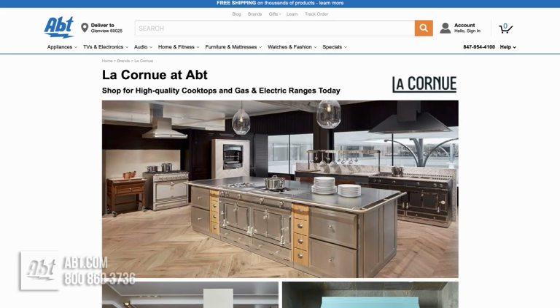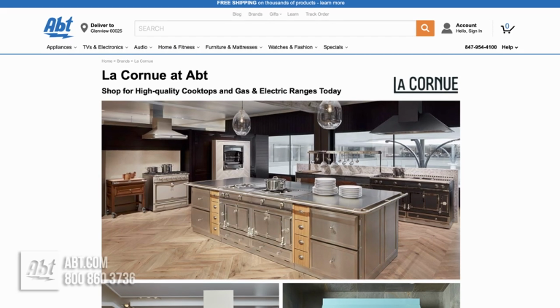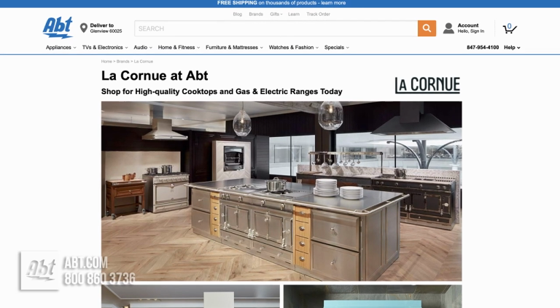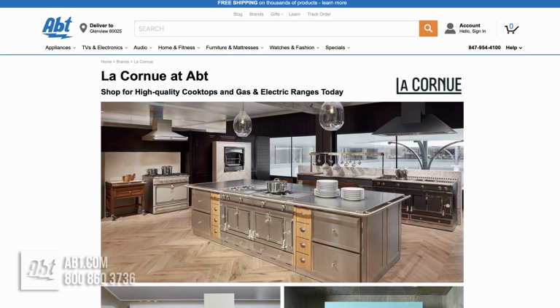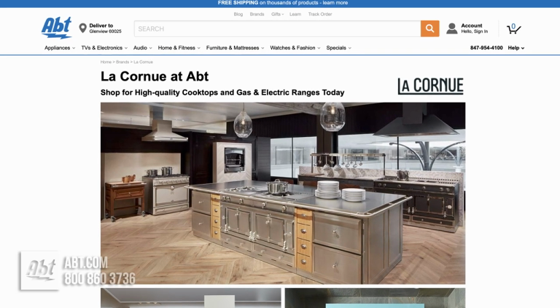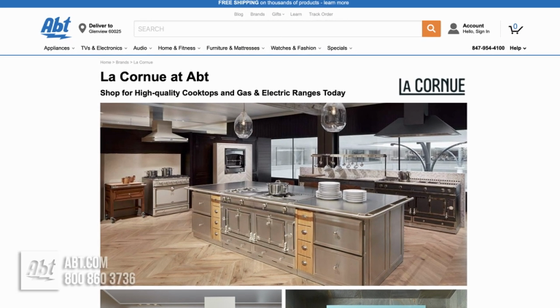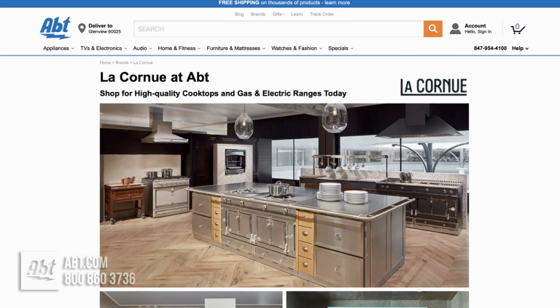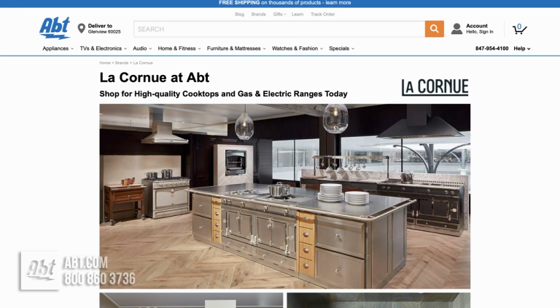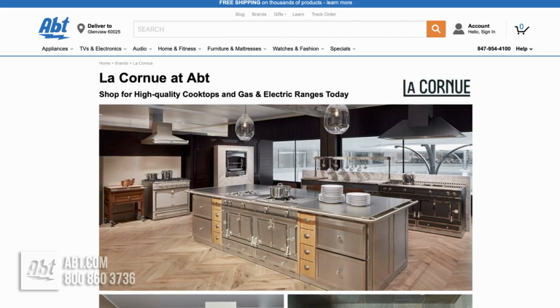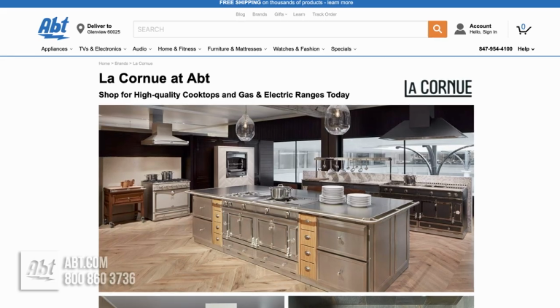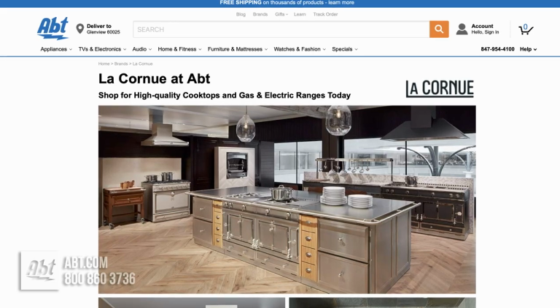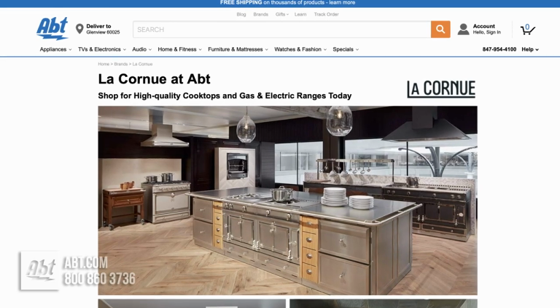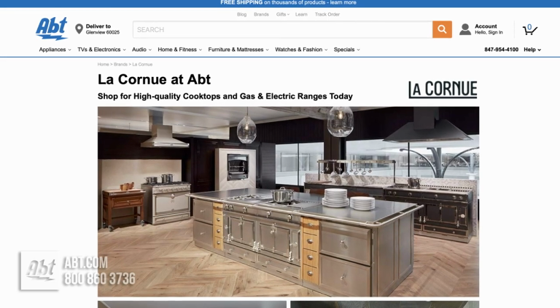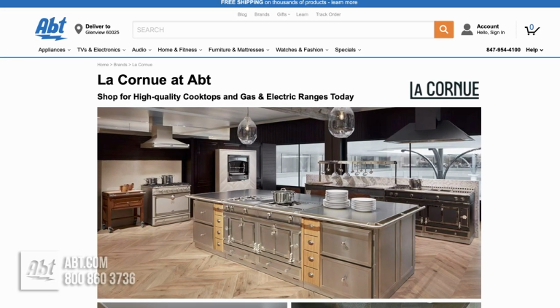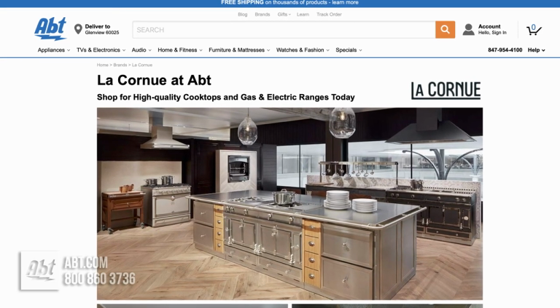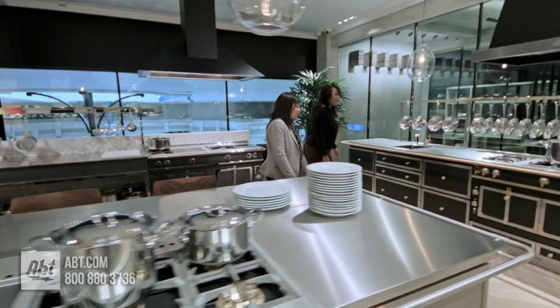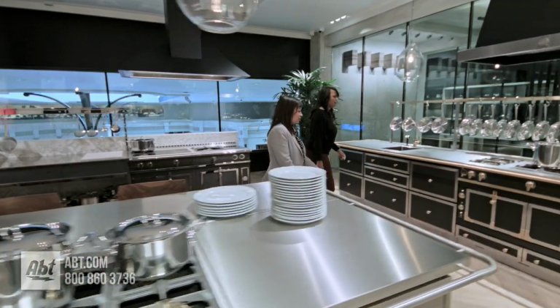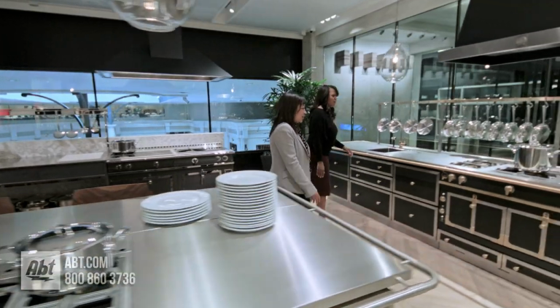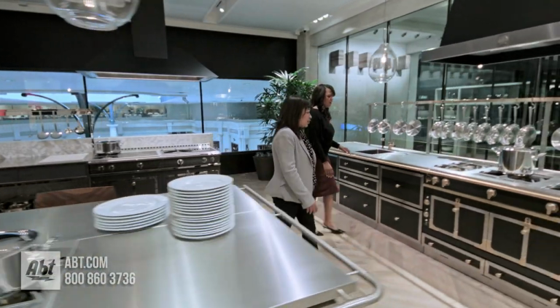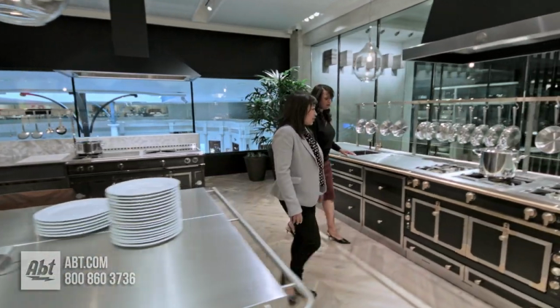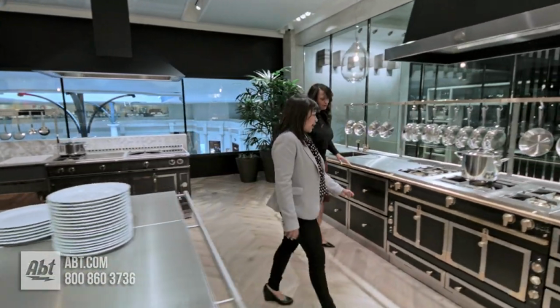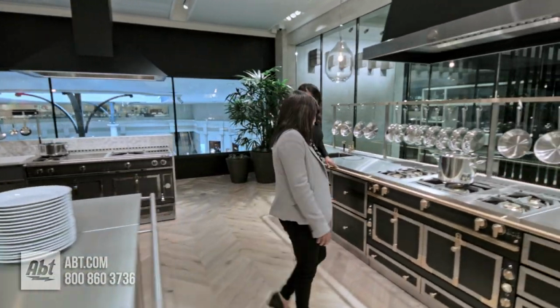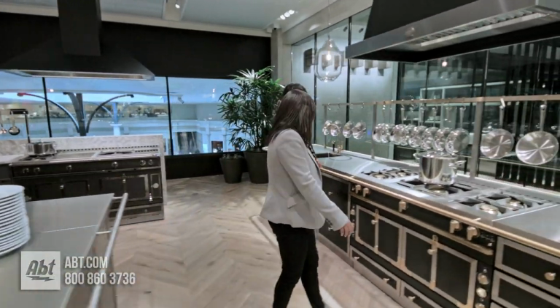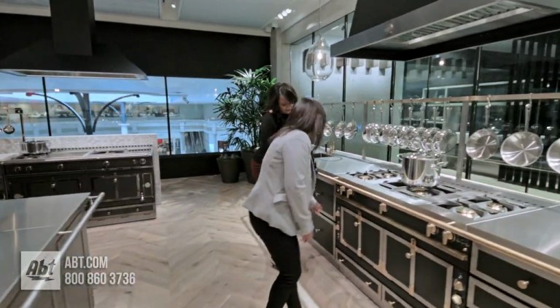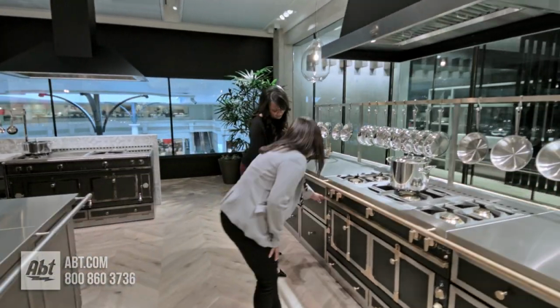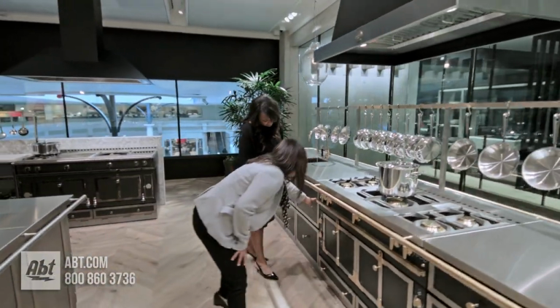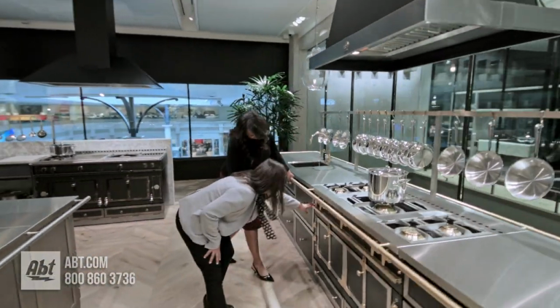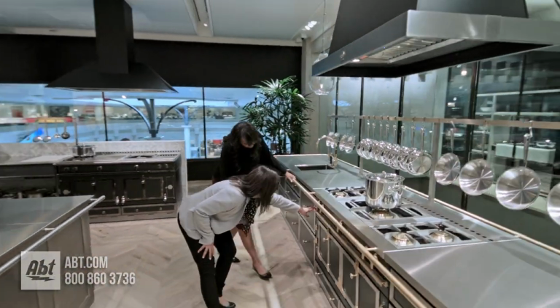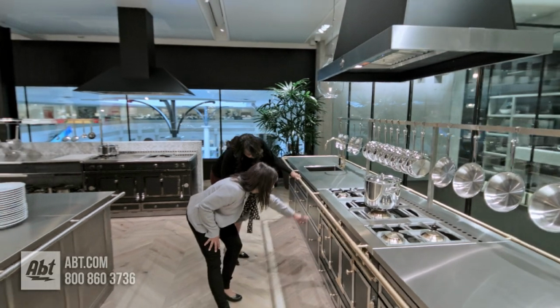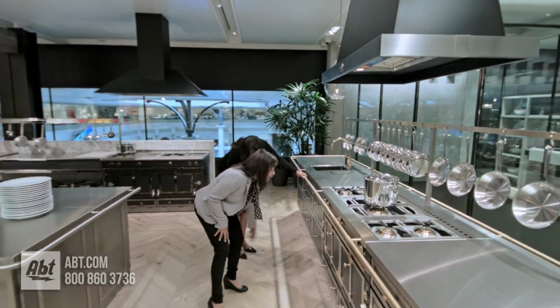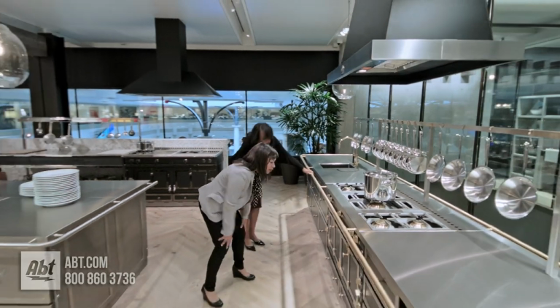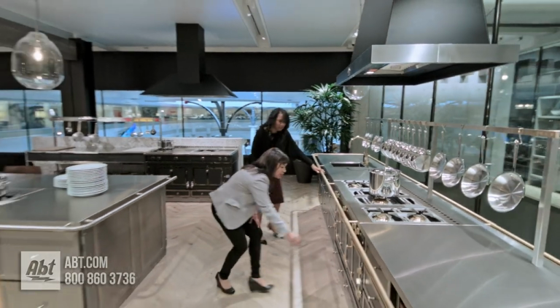To learn more about La Cornue Cabinetry, check us out at app.com or visit our showroom located at 1200 North Milwaukee Avenue in Glenview, Illinois.